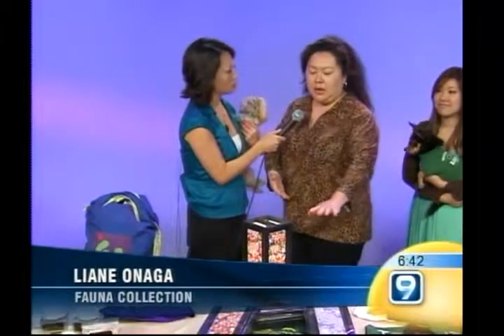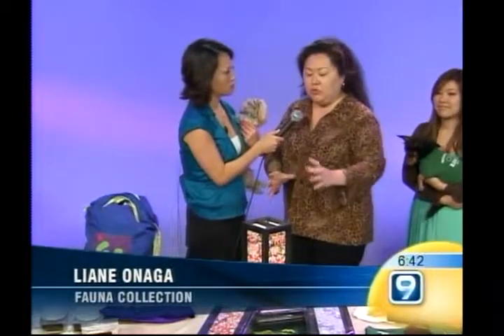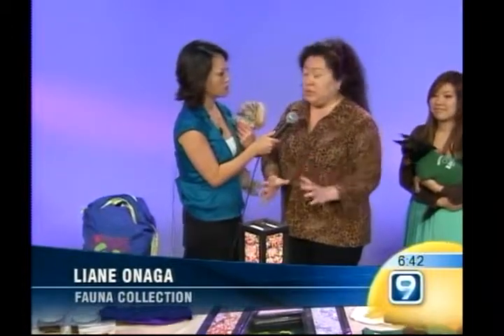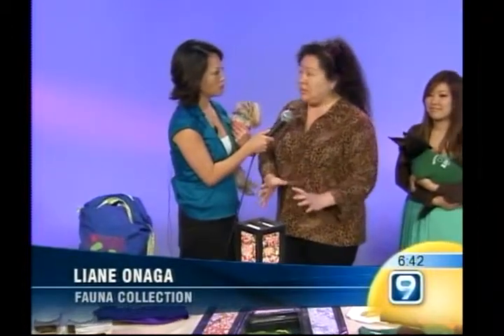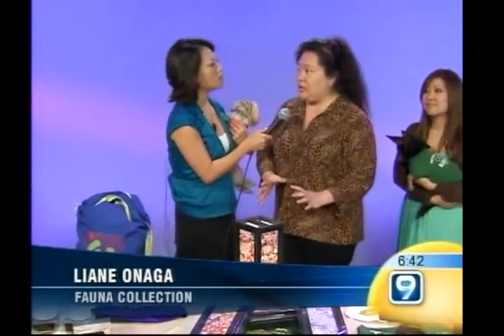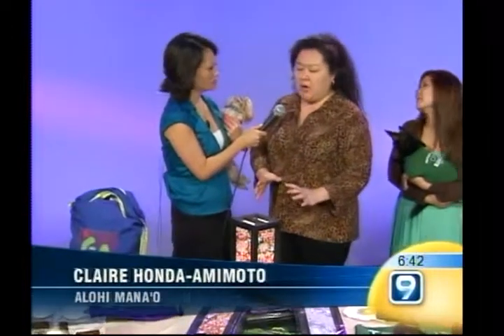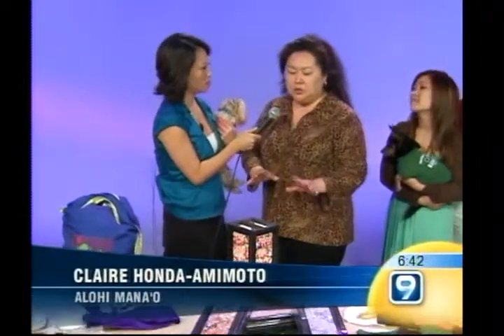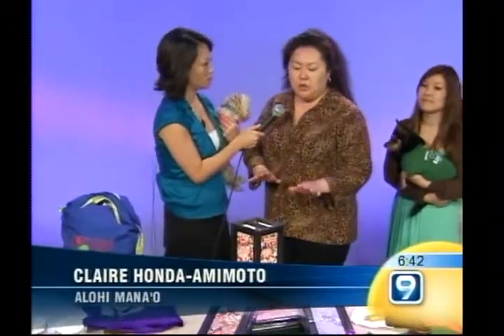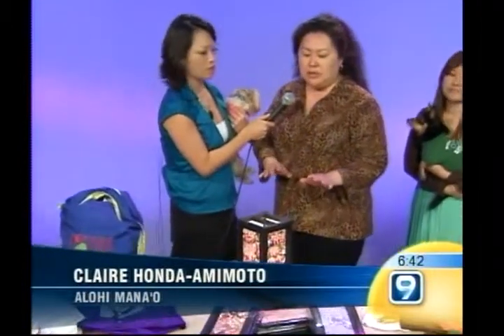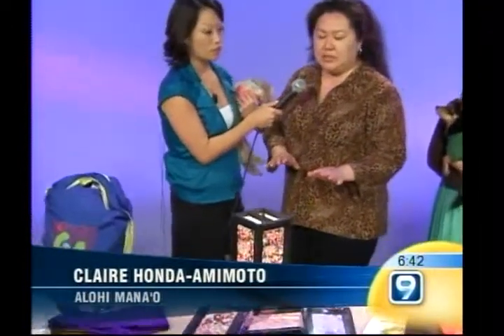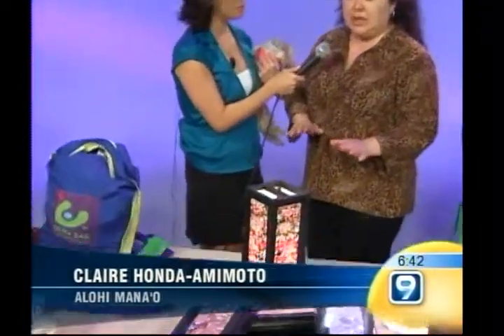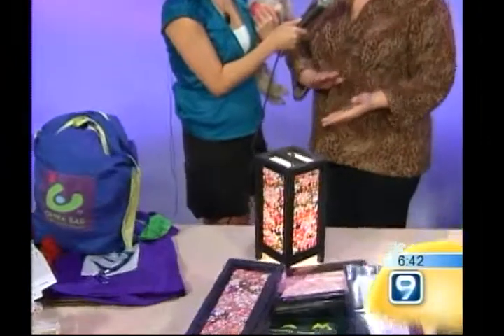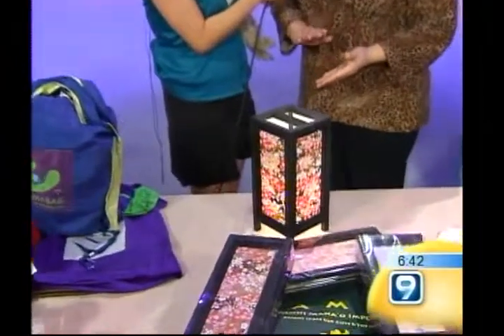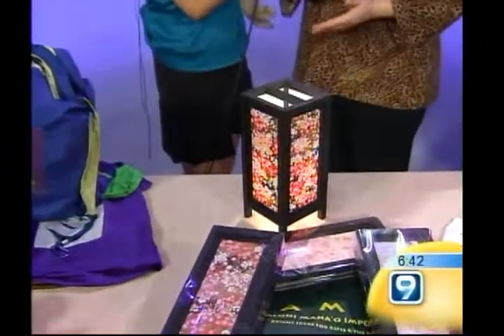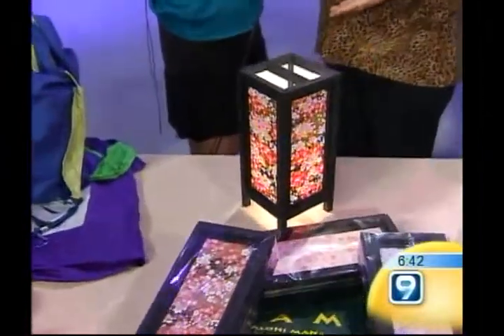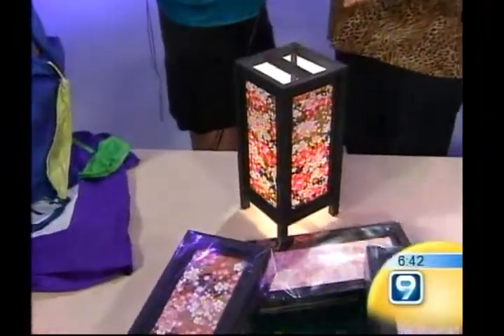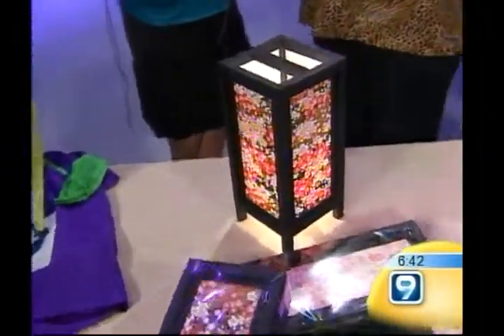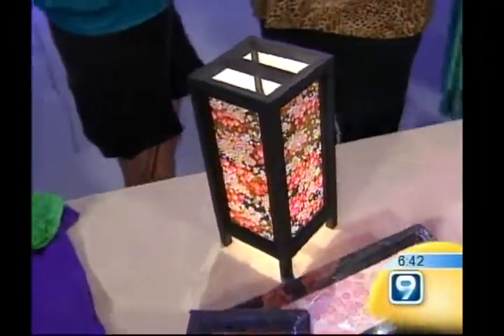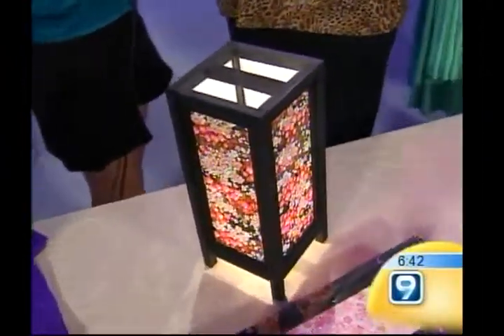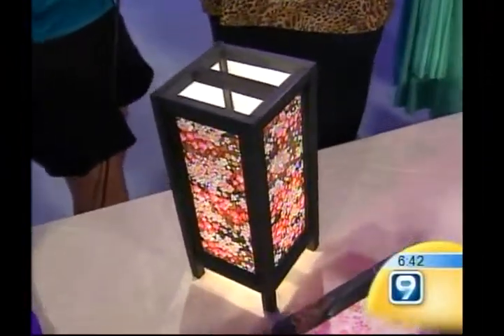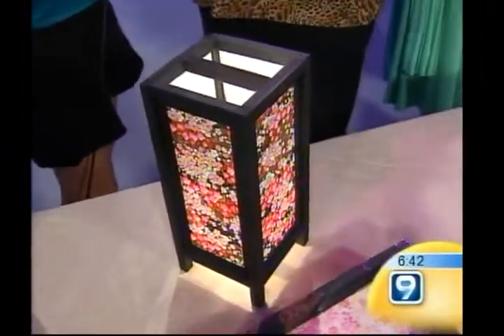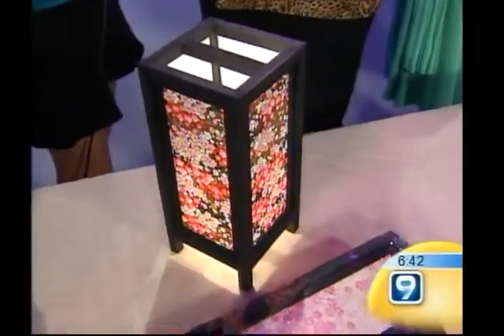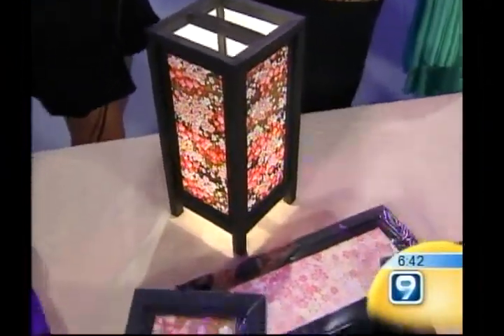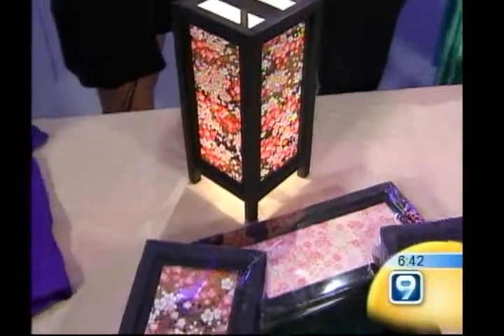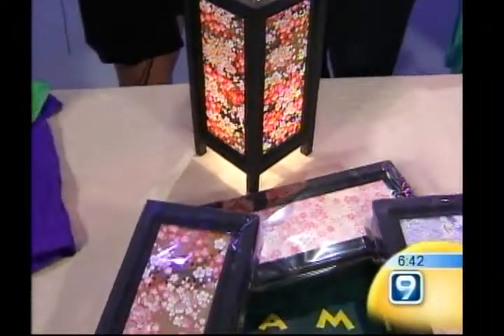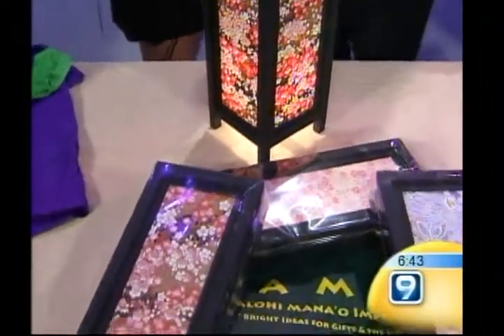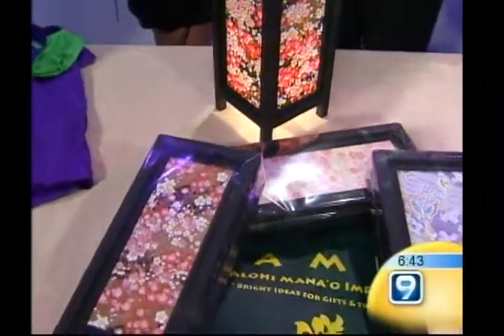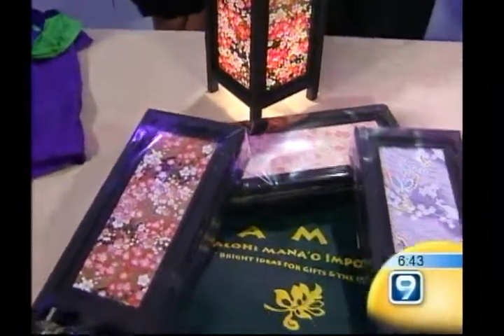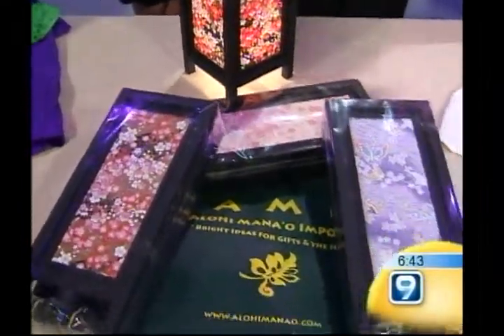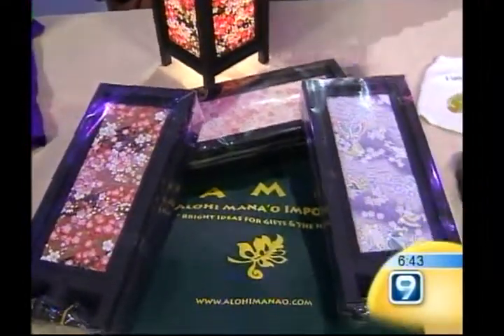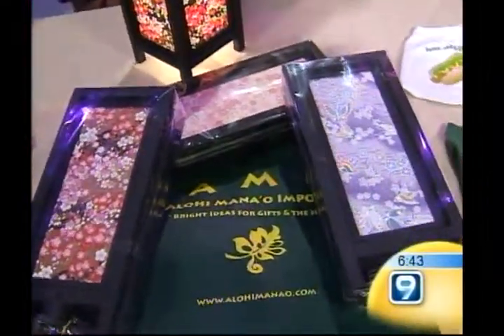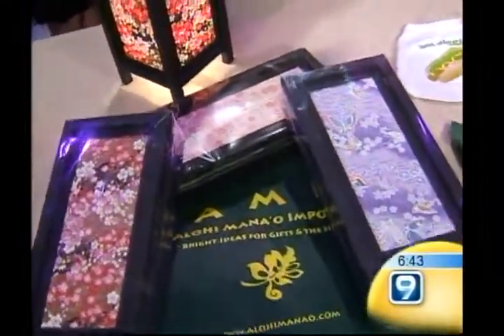What we do is we assemble the lamps here. What's really good about these lamps is that they come disassembled, so they're really easy to ship to the mainland. Or, you know, you can pack it in your suitcase and take it up to the mainland or wherever you go for omiyage.